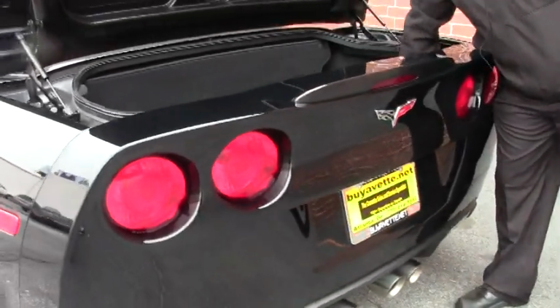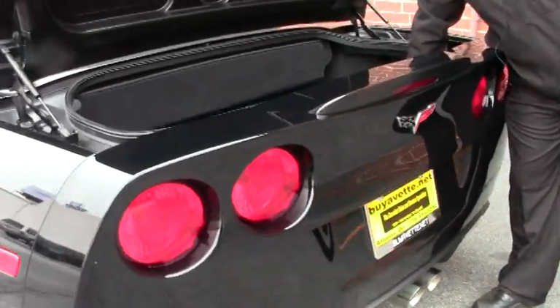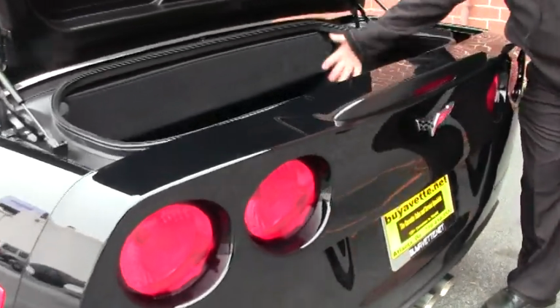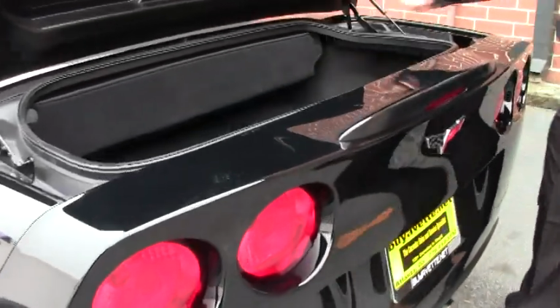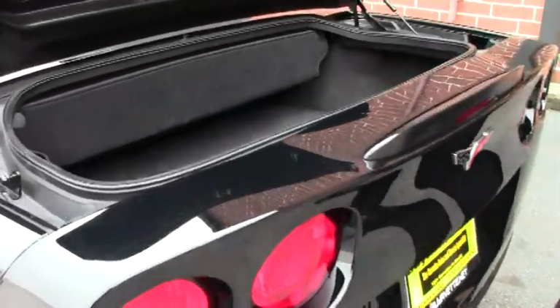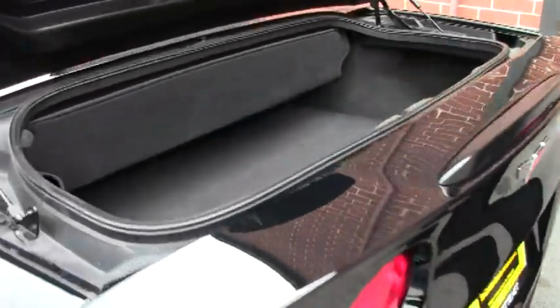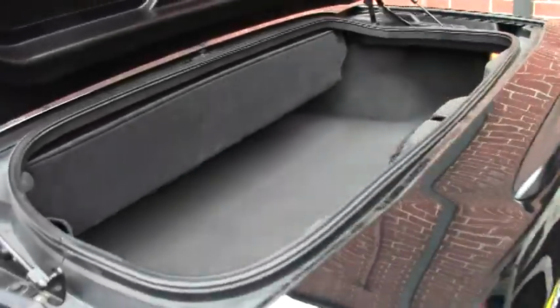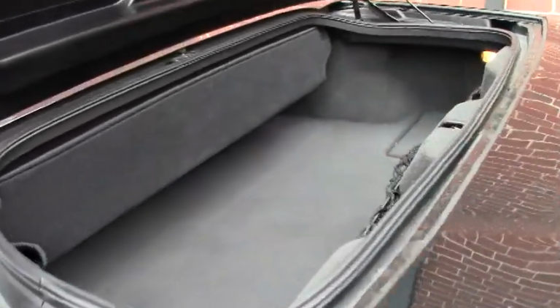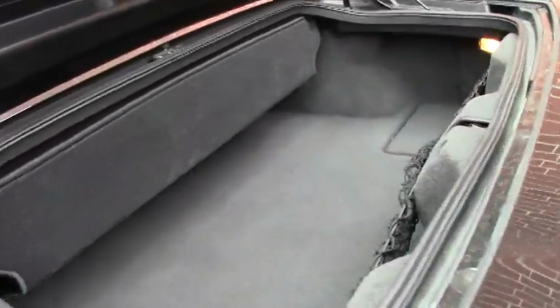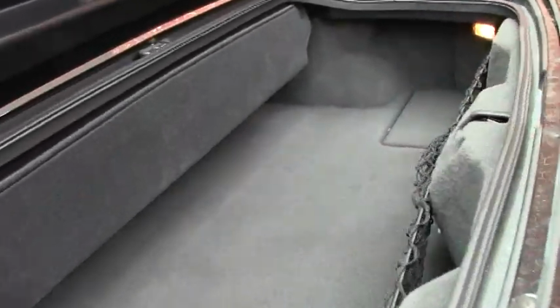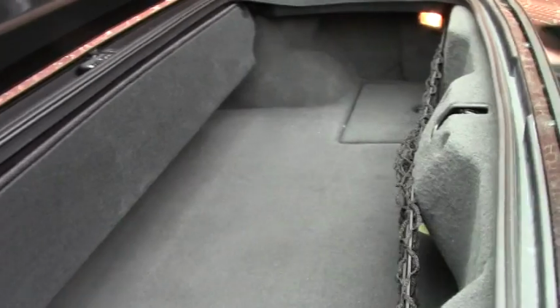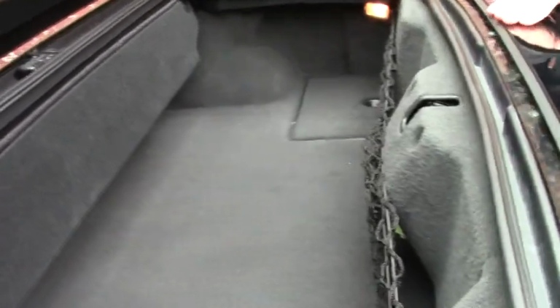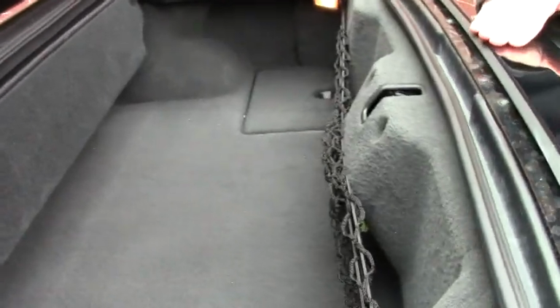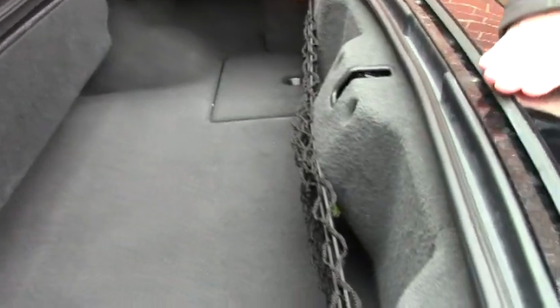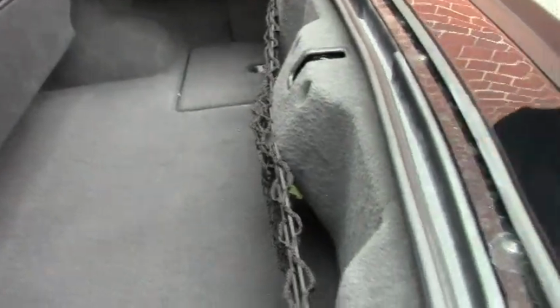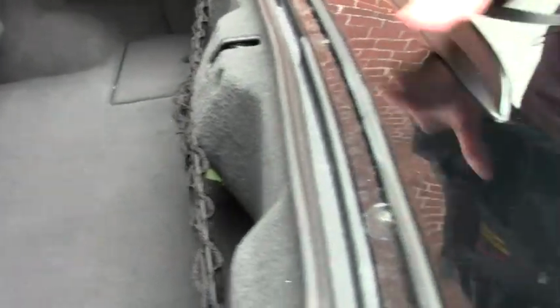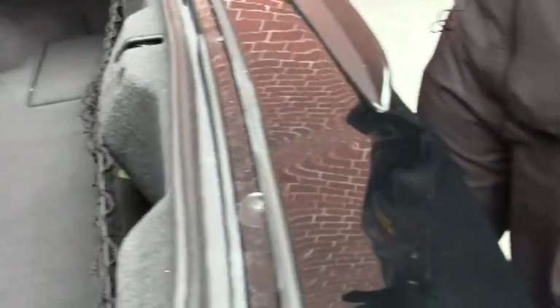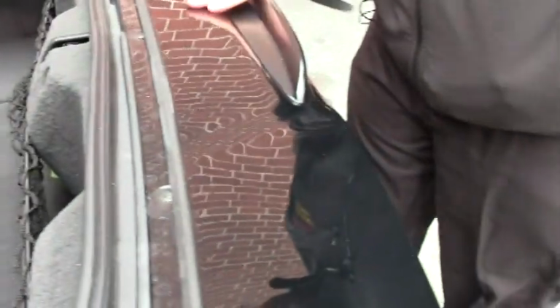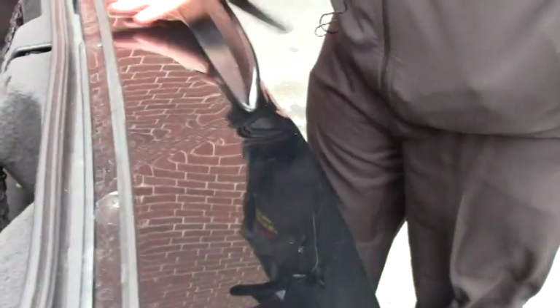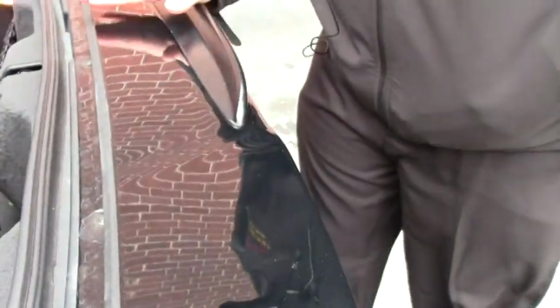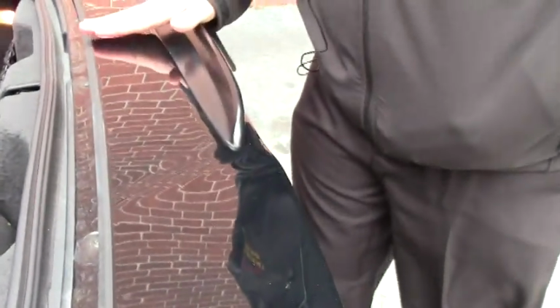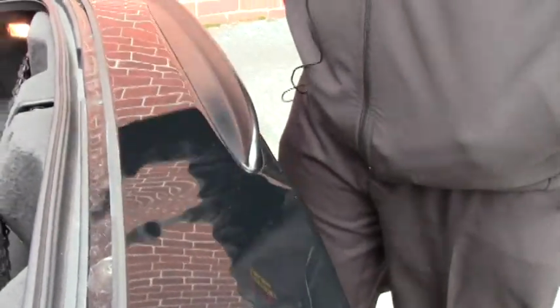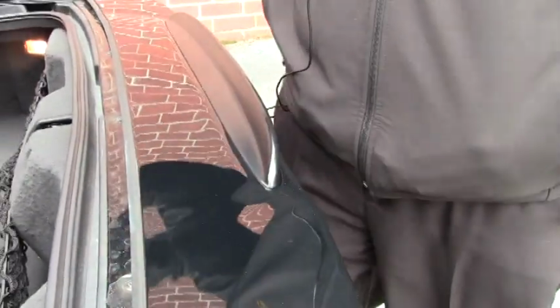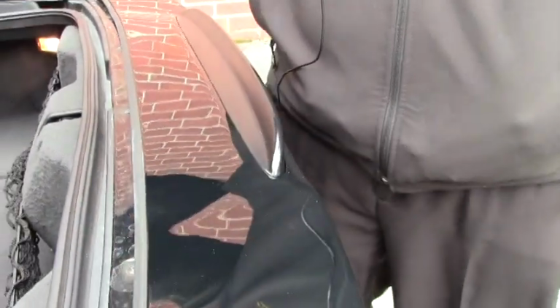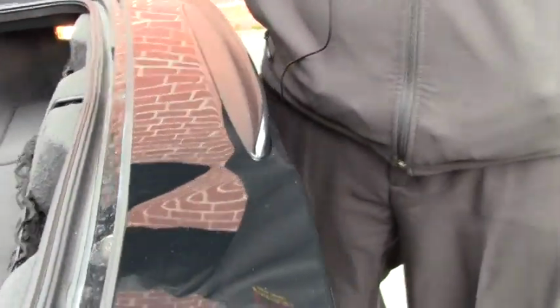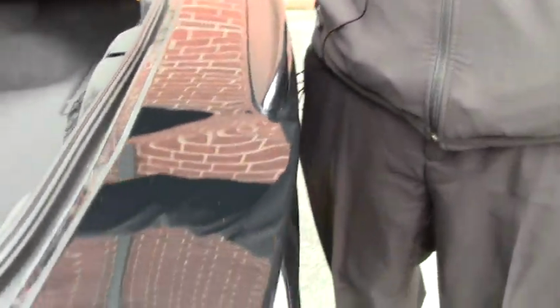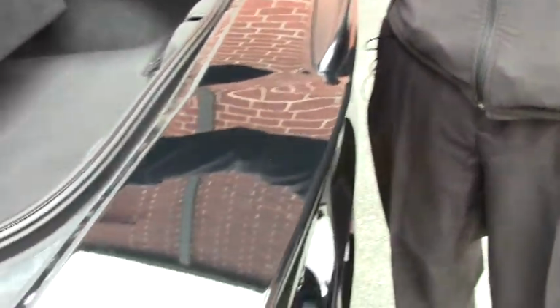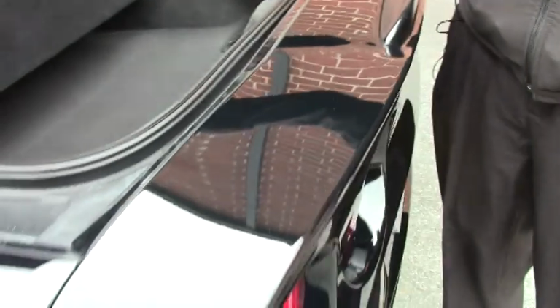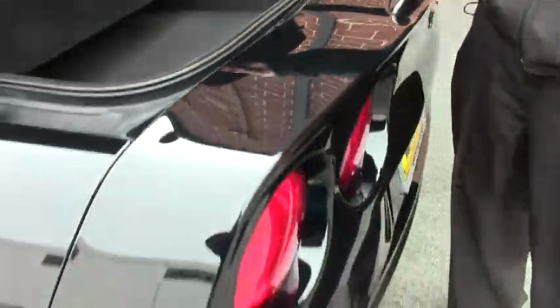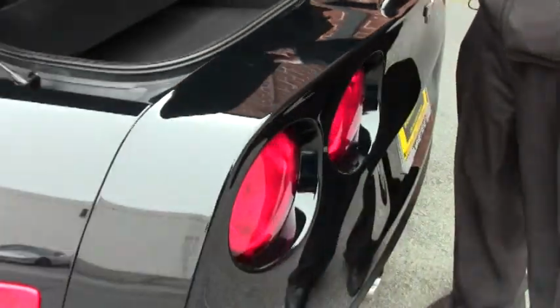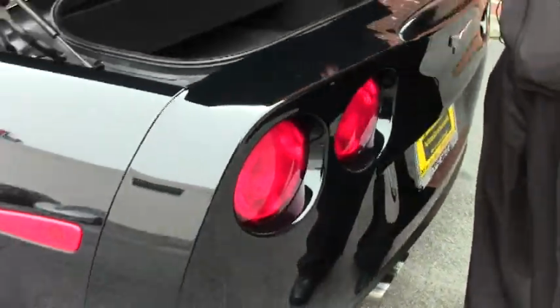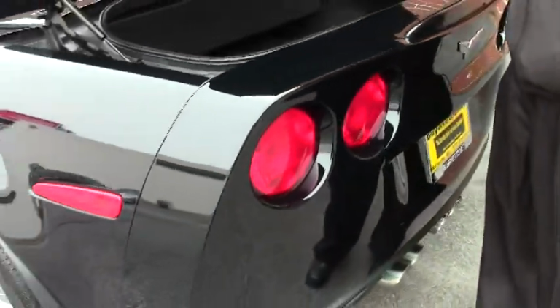Perfect condition in the back as well, as we would expect. Nice and clean here — there are no scratches or anything, as if nobody has put any luggage or anything in the back.